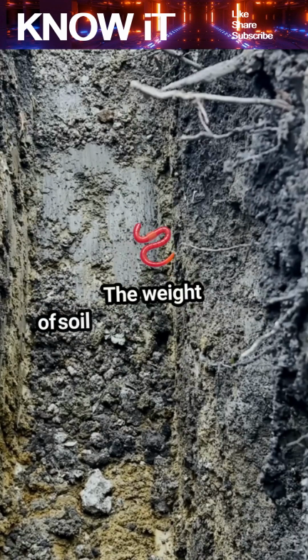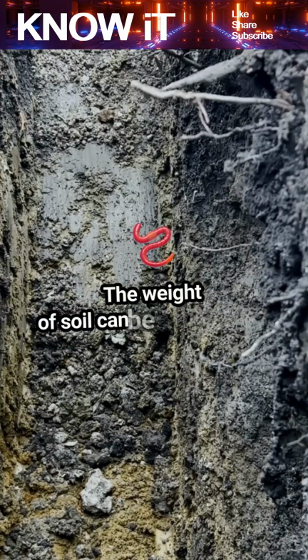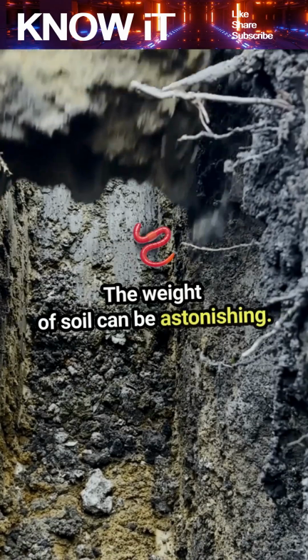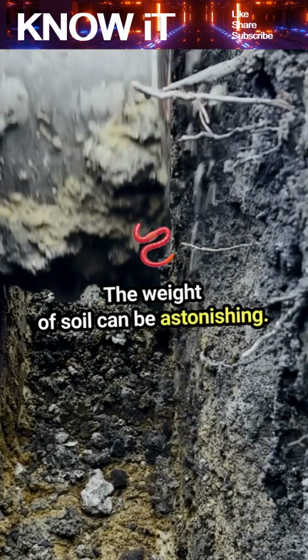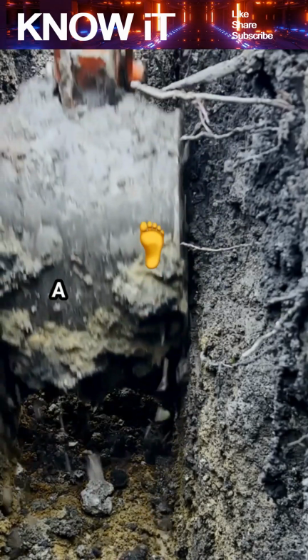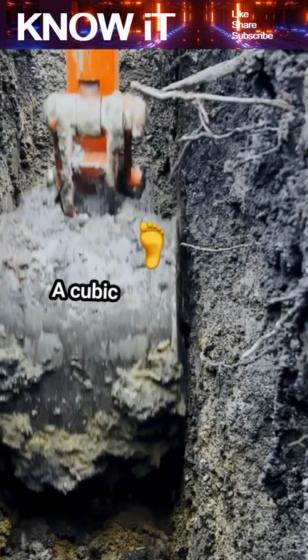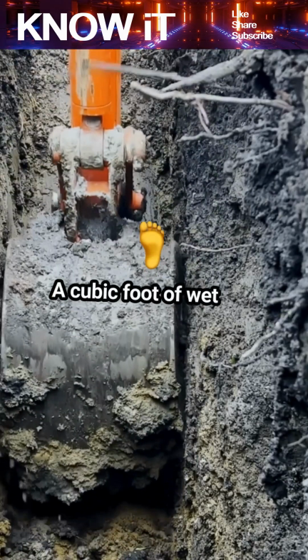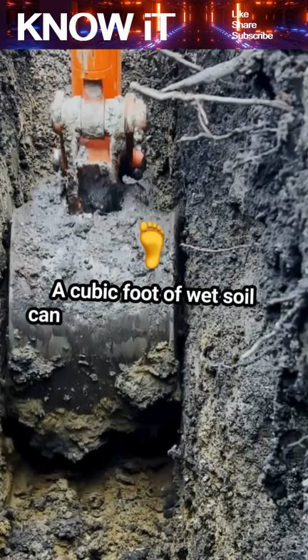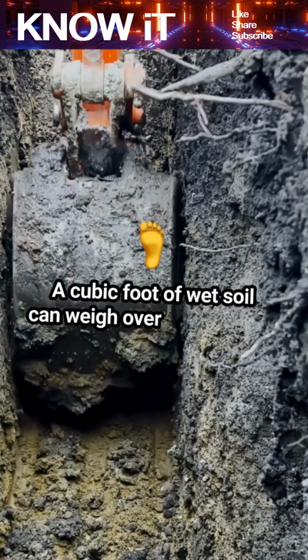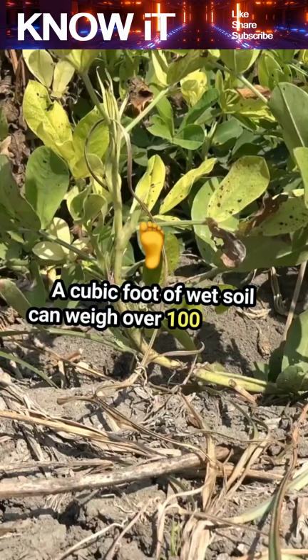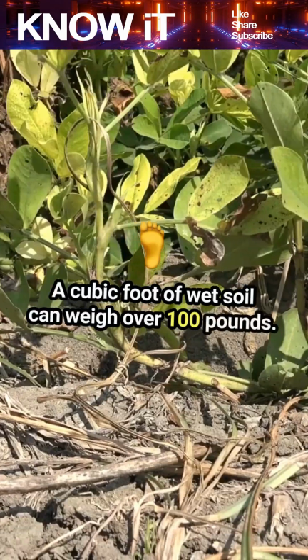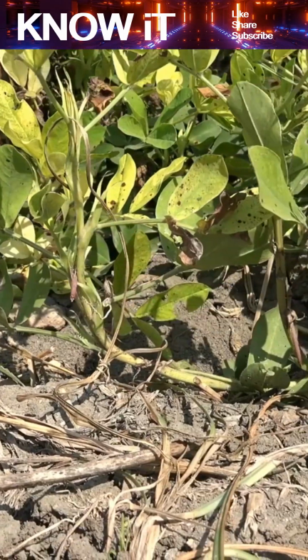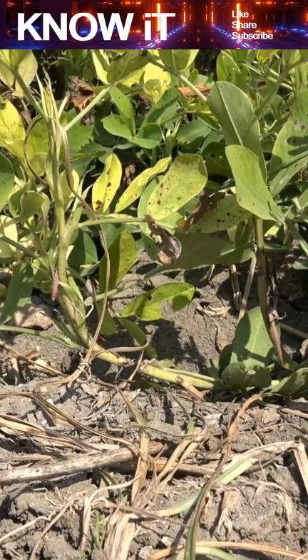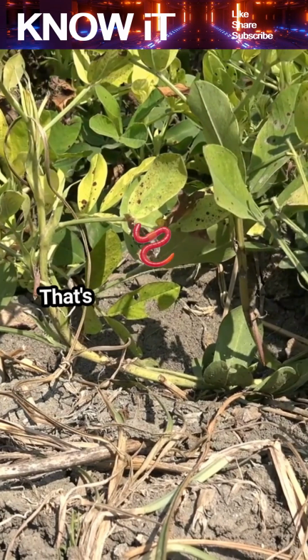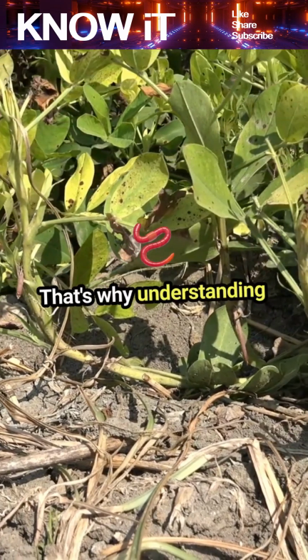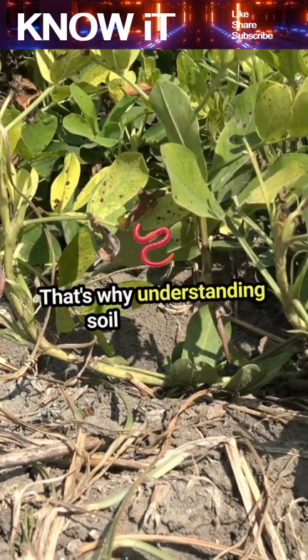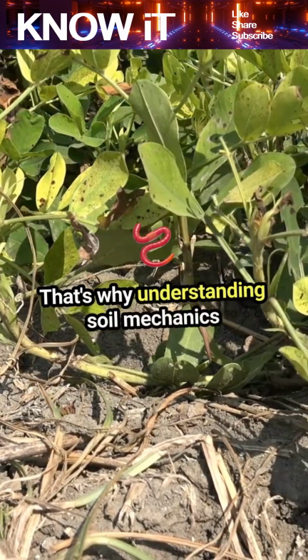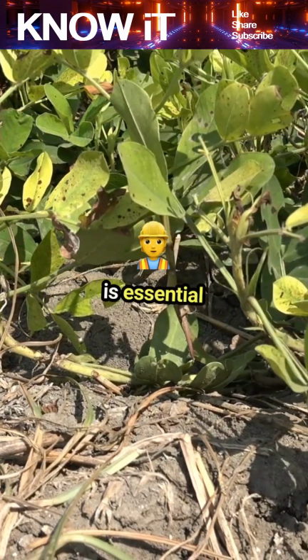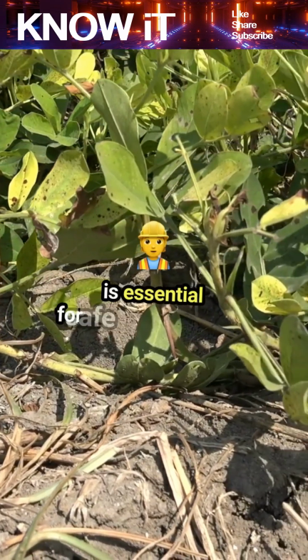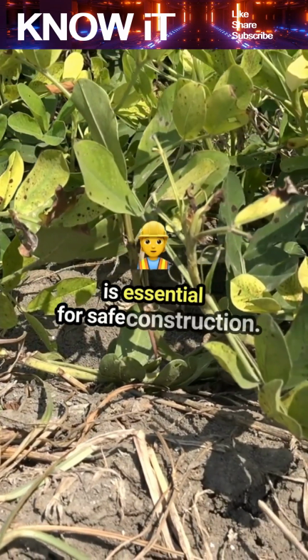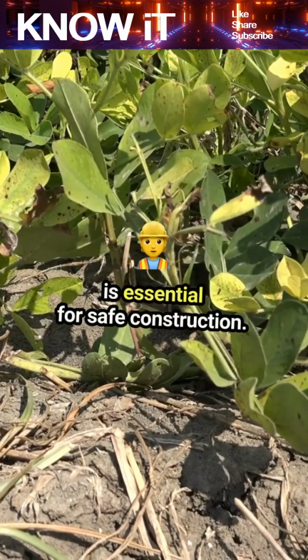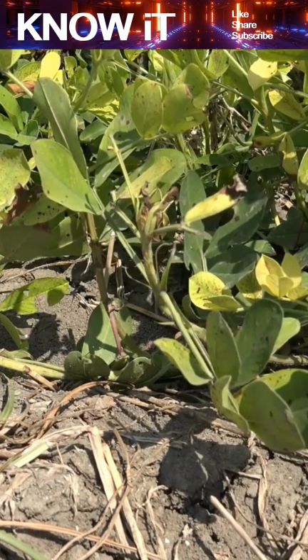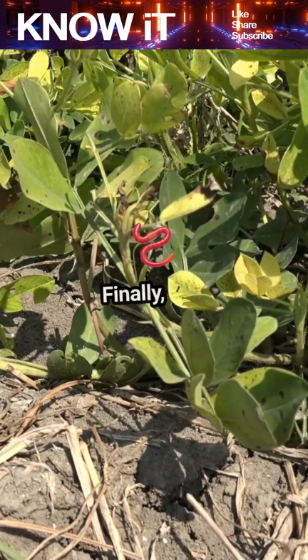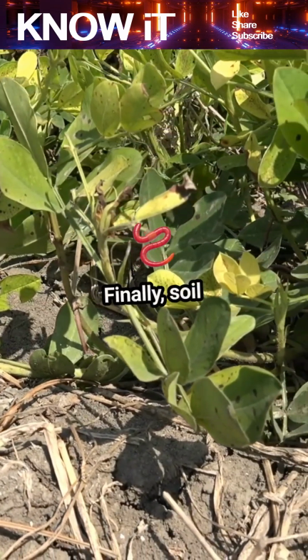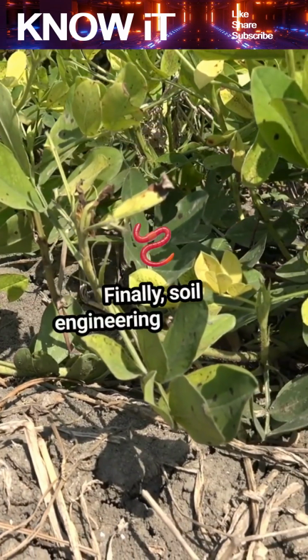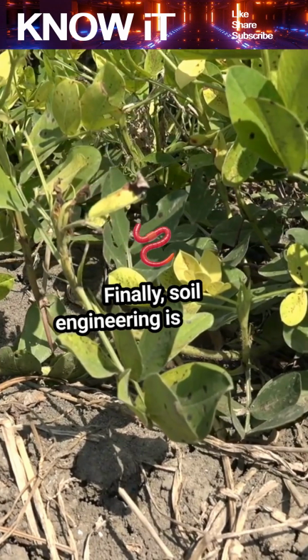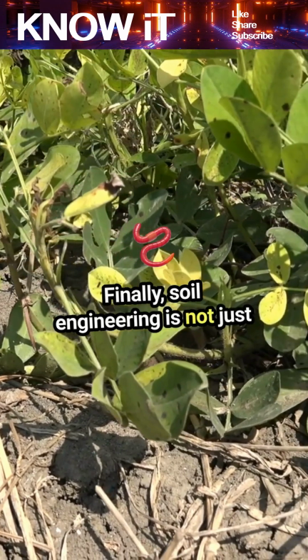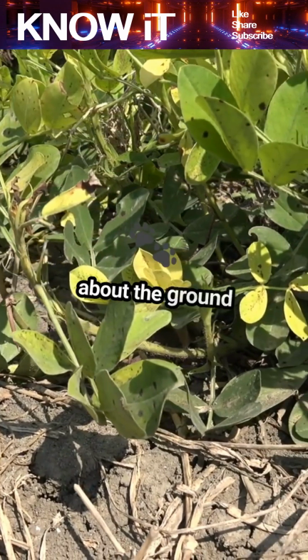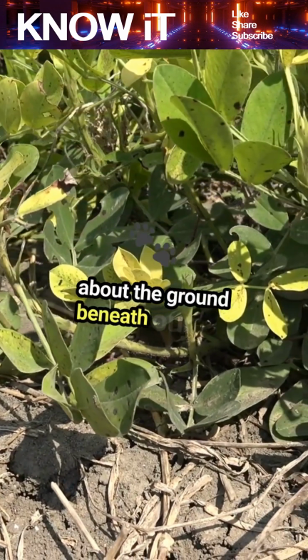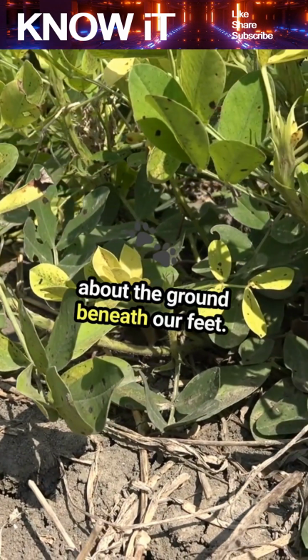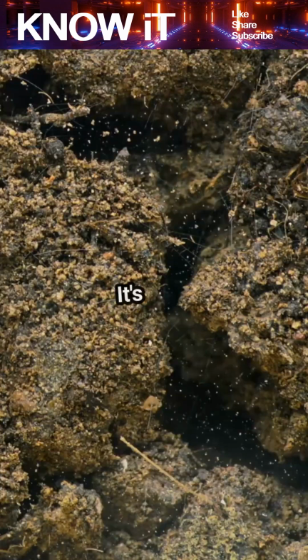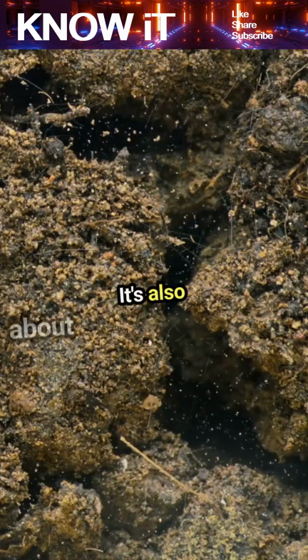A cubic foot of wet soil can weigh over 100 pounds. That's why understanding soil mechanics is essential for safe construction. Finally, soil engineering is not just about the ground beneath our feet — it's also about understanding how soil interacts with other materials.